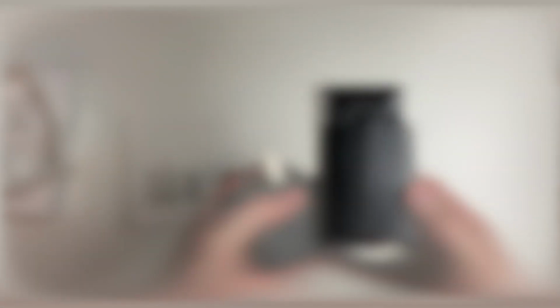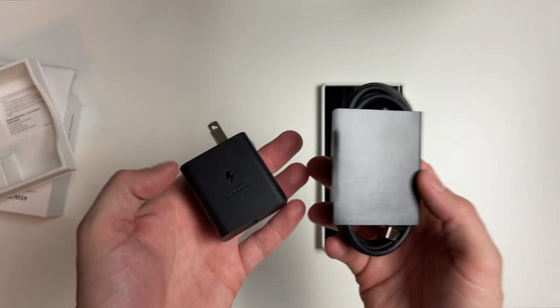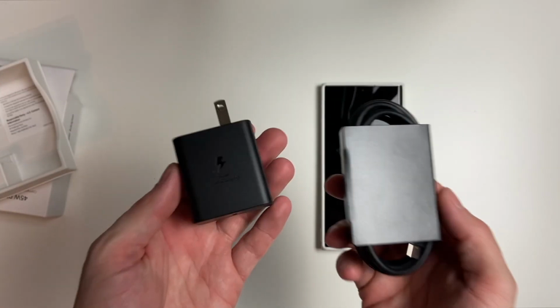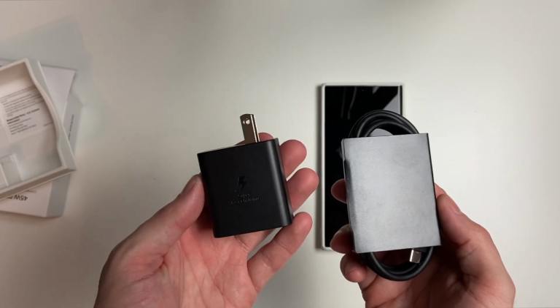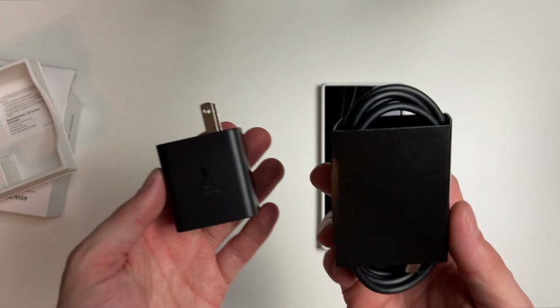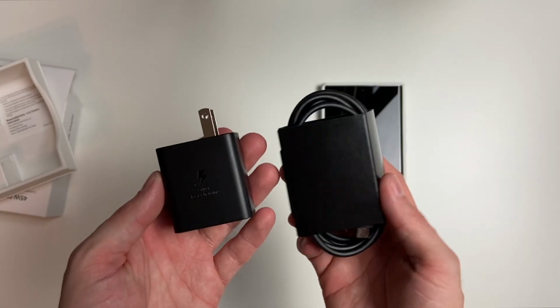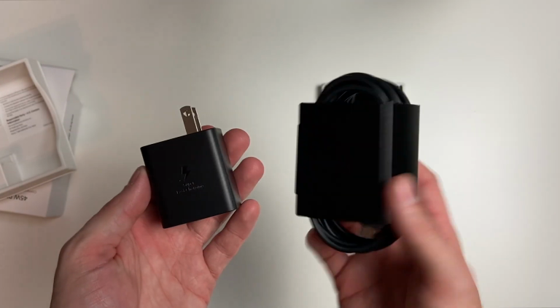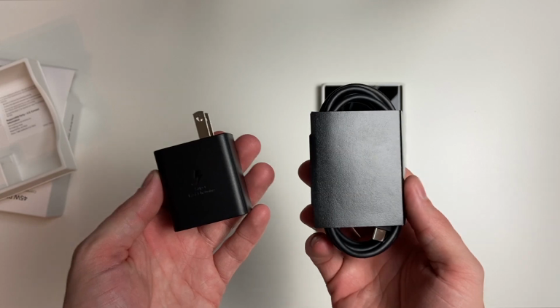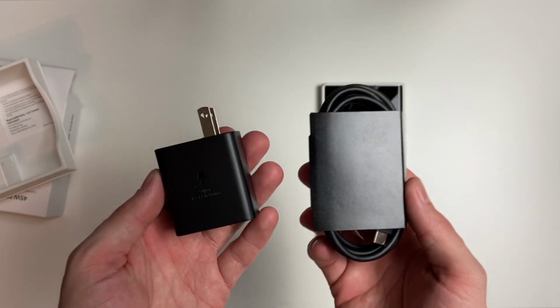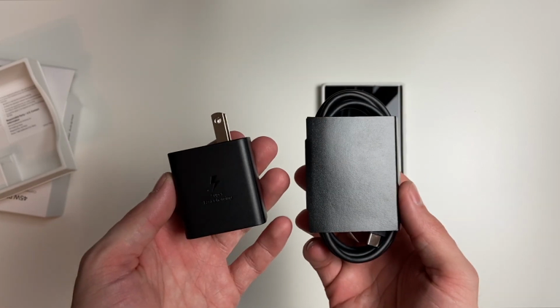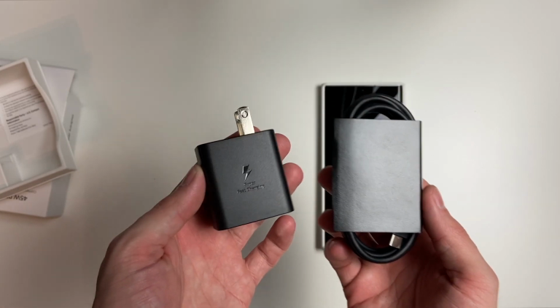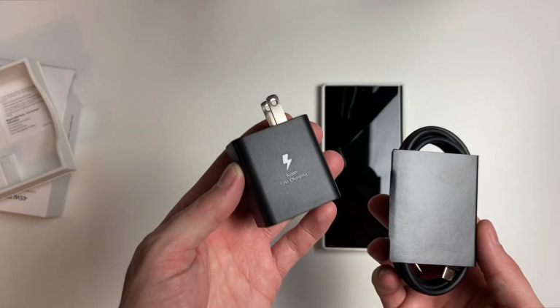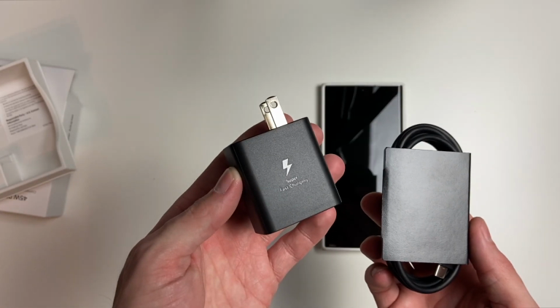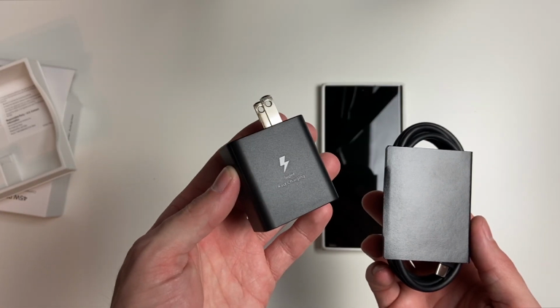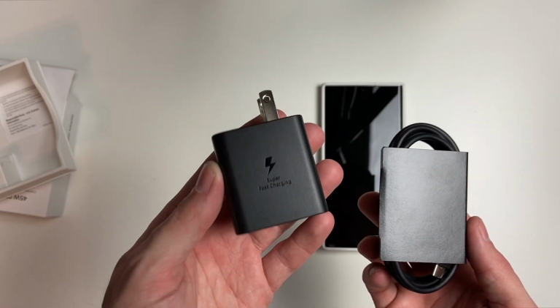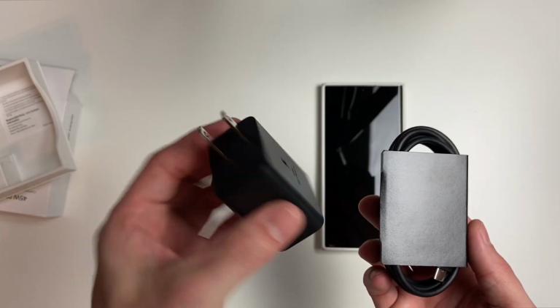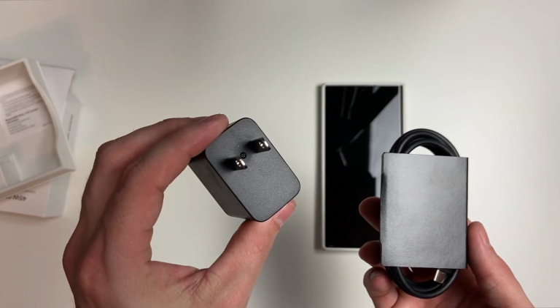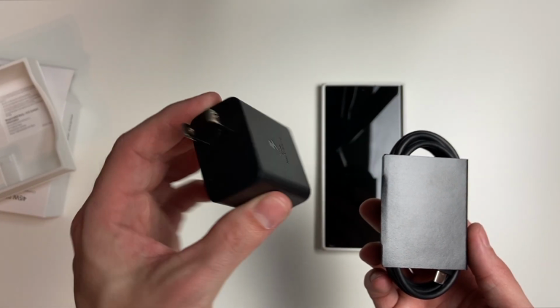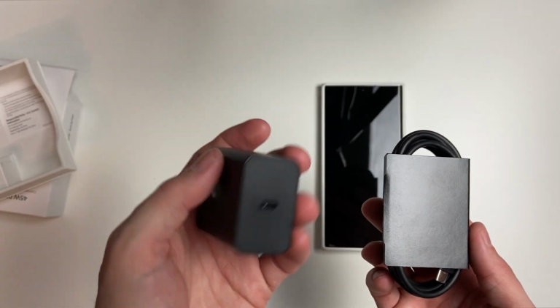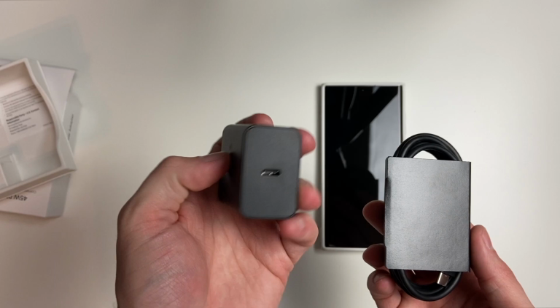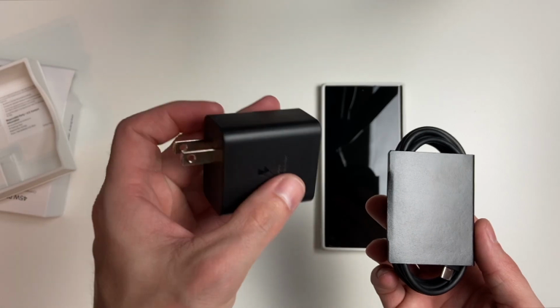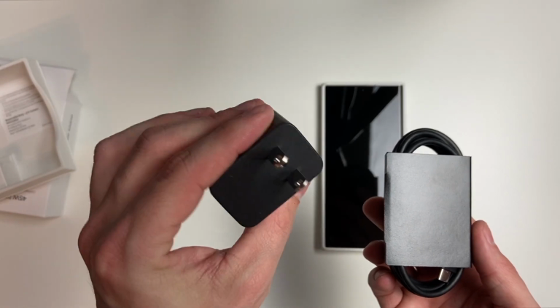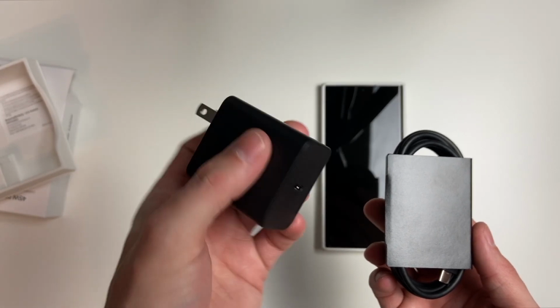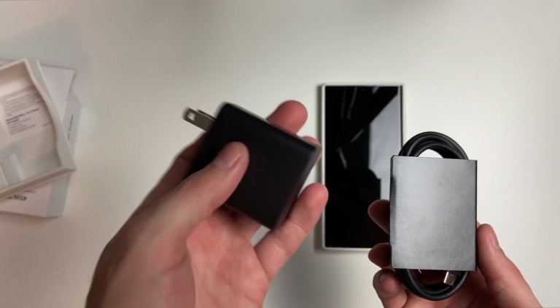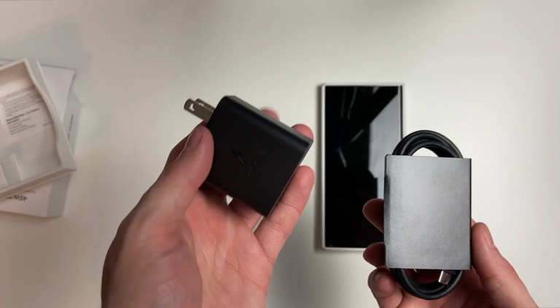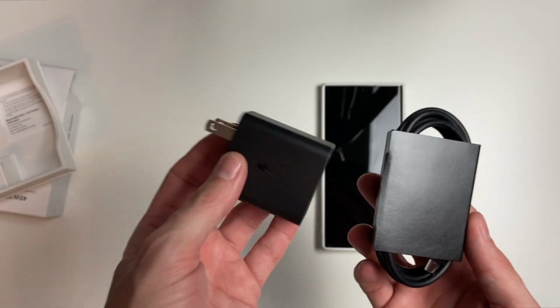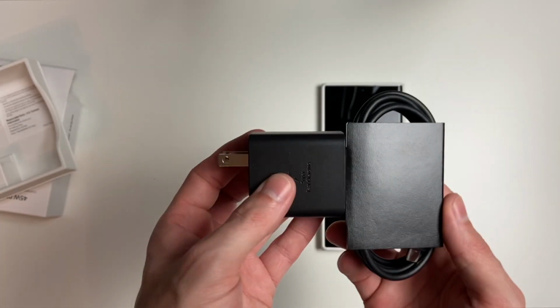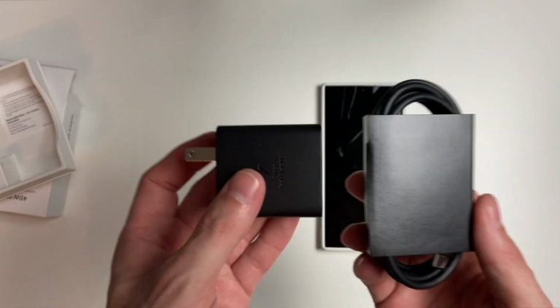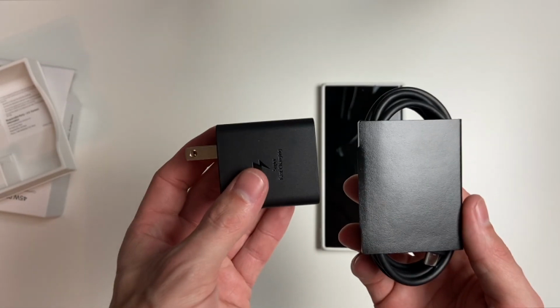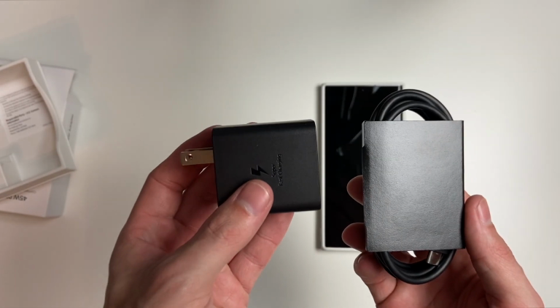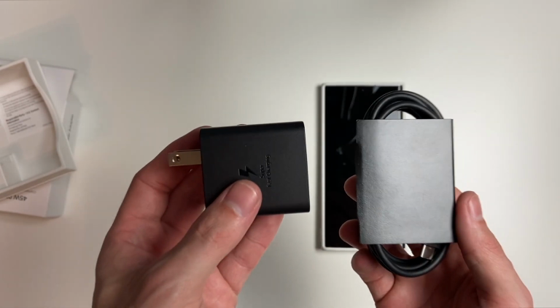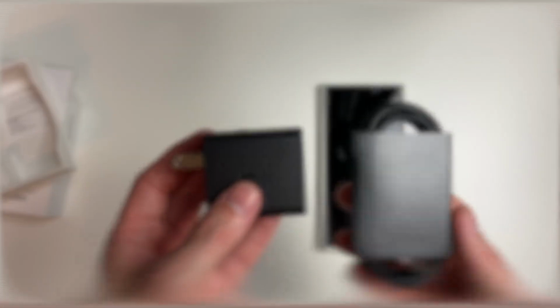Now, if you haven't seen what comes in the box, you do get a six foot USB-C to USB-C cable, as well as your super fast charging 45 watt brick, as you can see here. So it is a chunker, but we're going to go ahead and plug it in and see what we get.